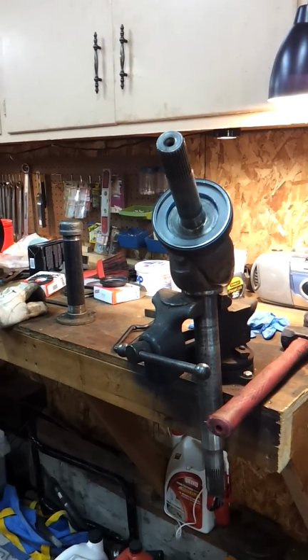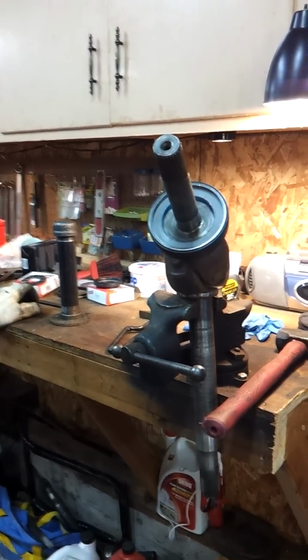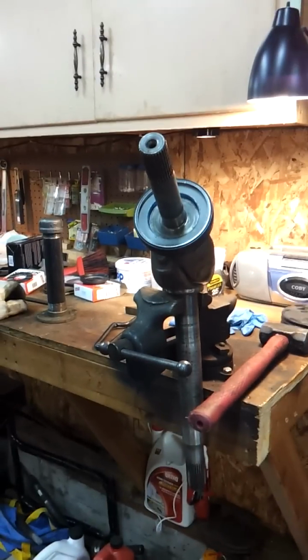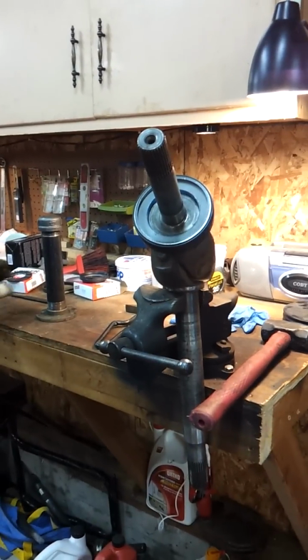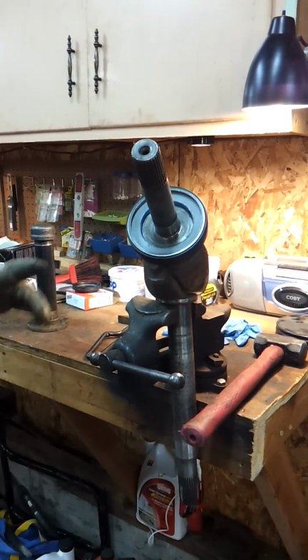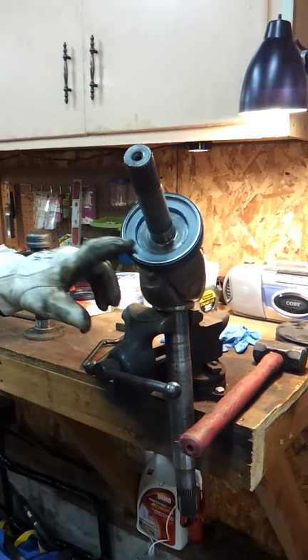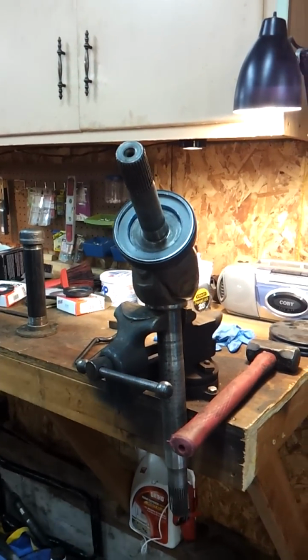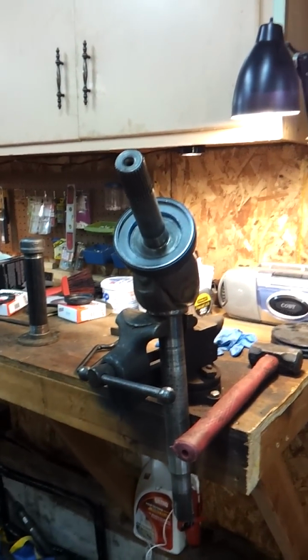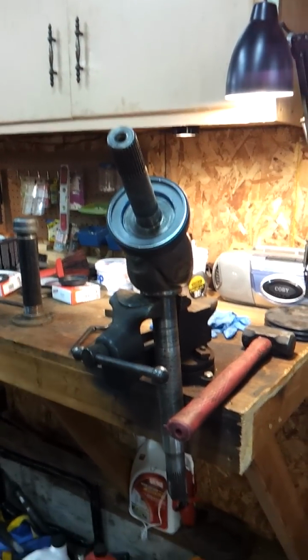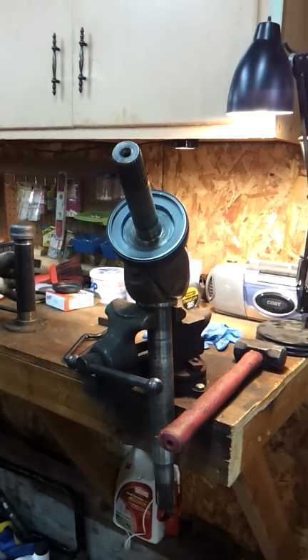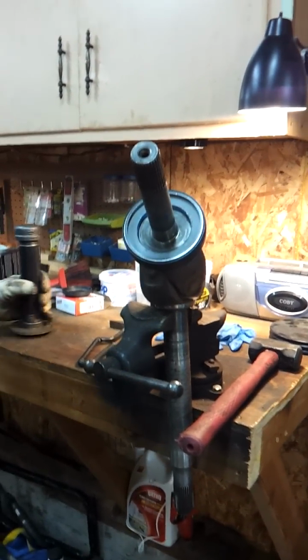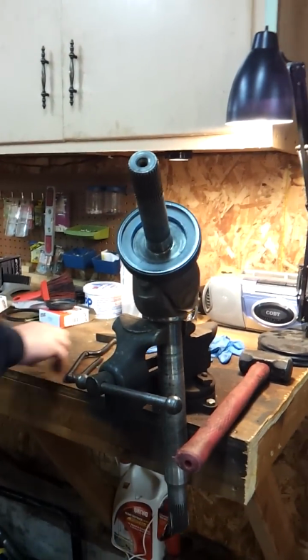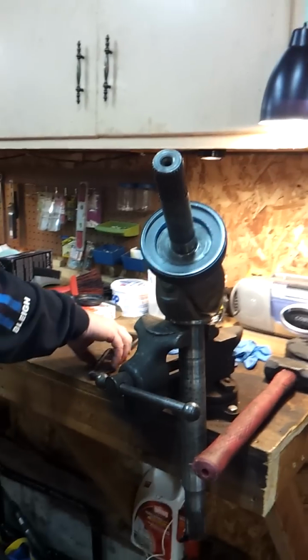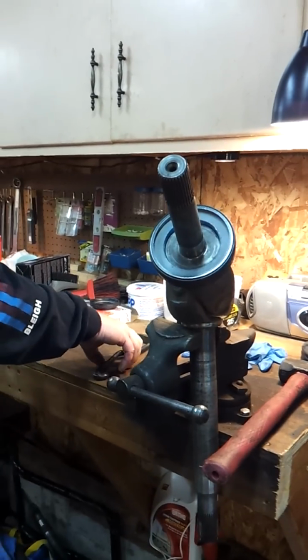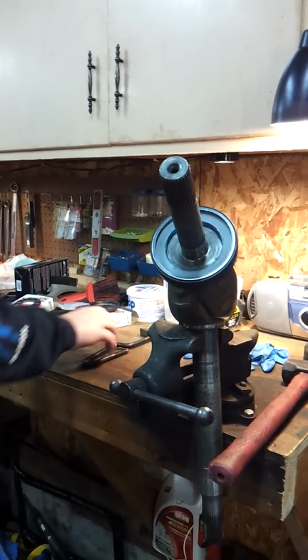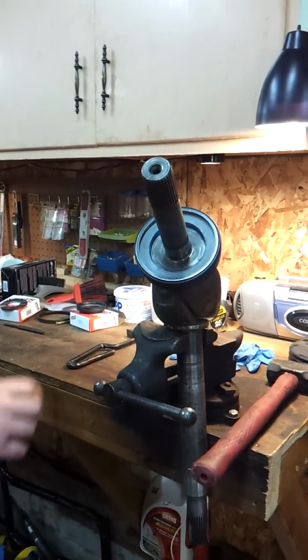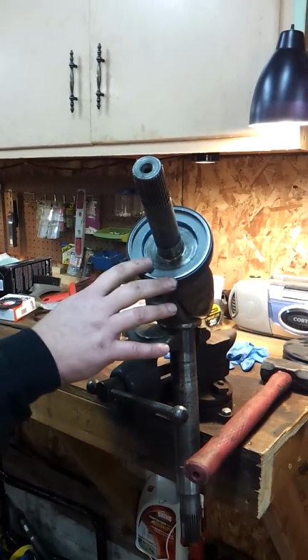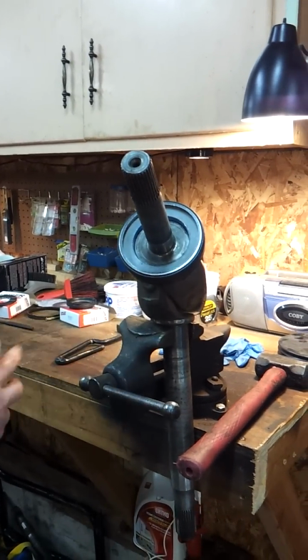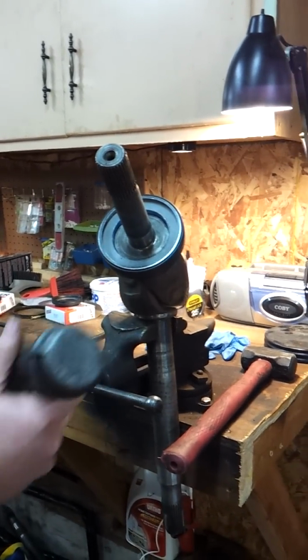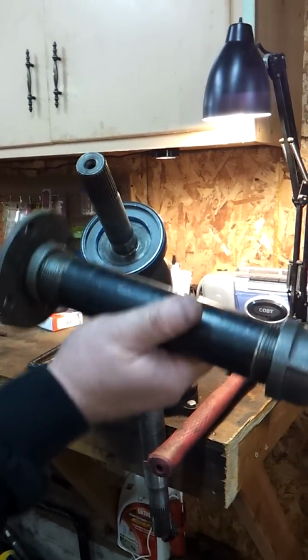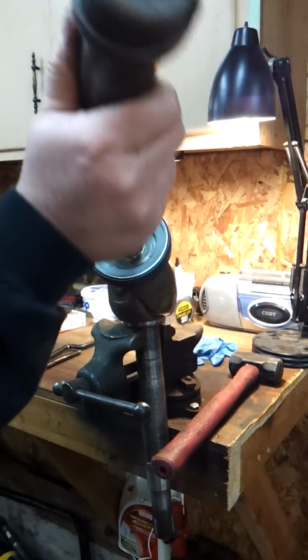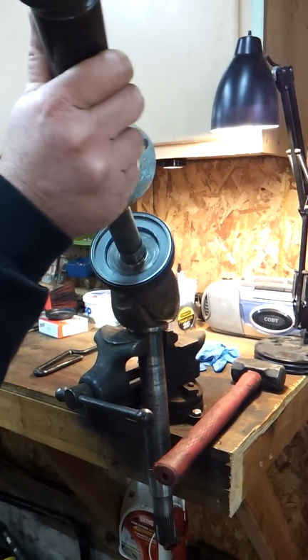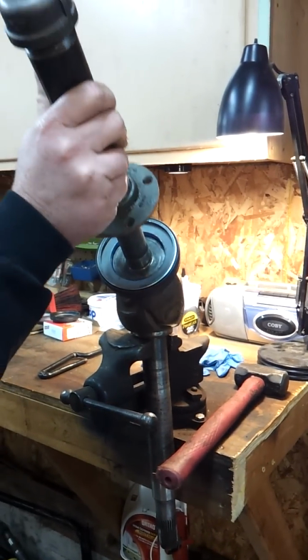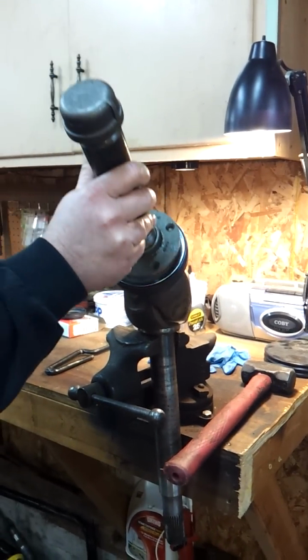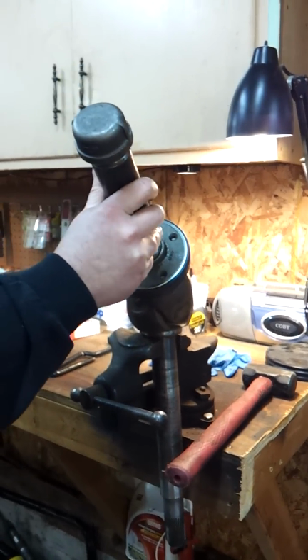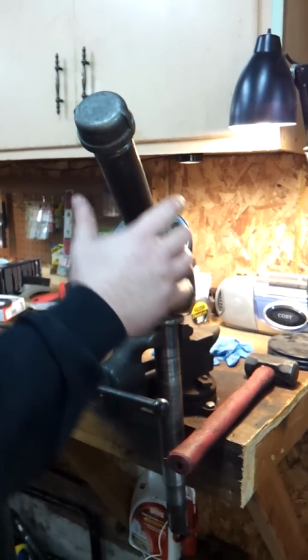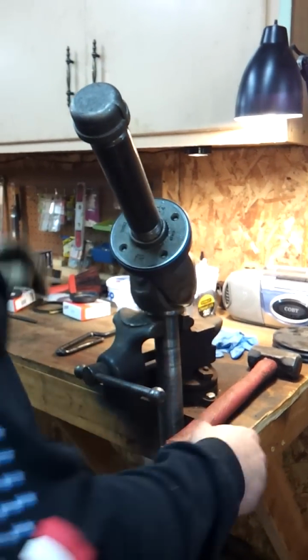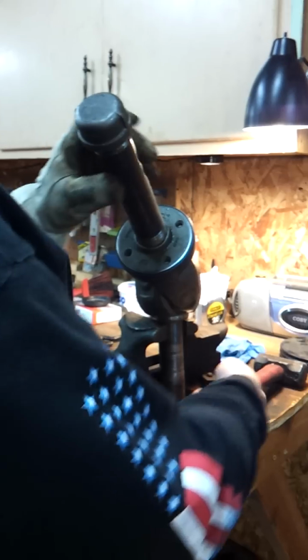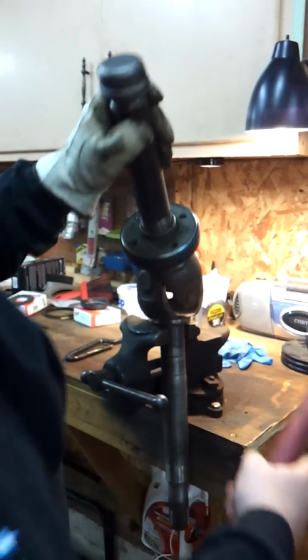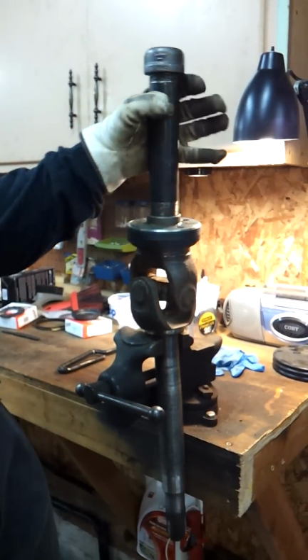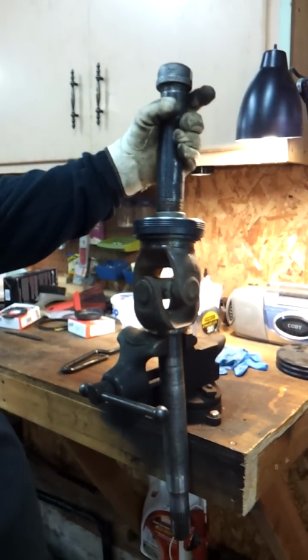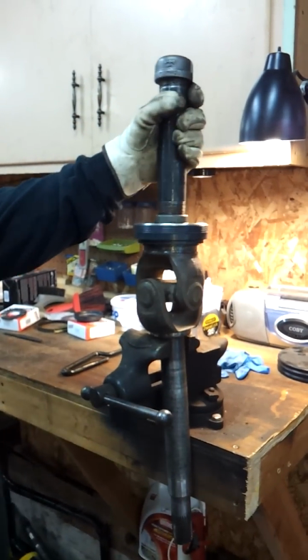We've got the vacuum seal for the driver's side of the F-250 front axle started. We're going to use our special homemade tool to go ahead and drive it on down where it needs to be.